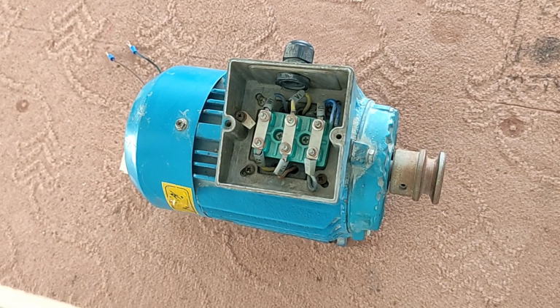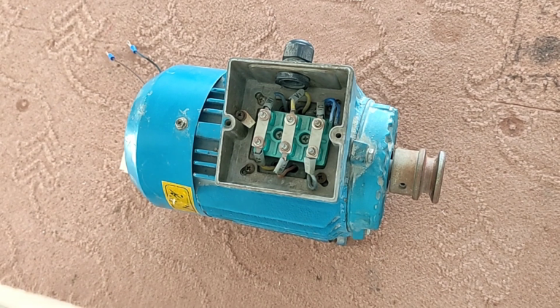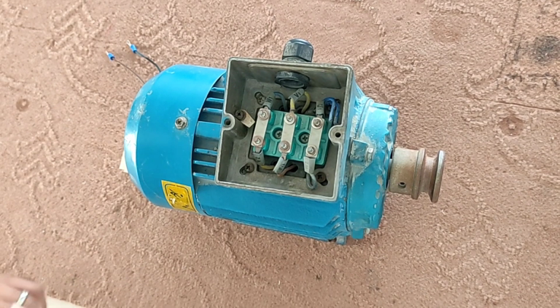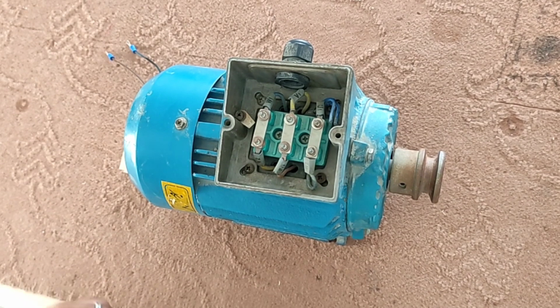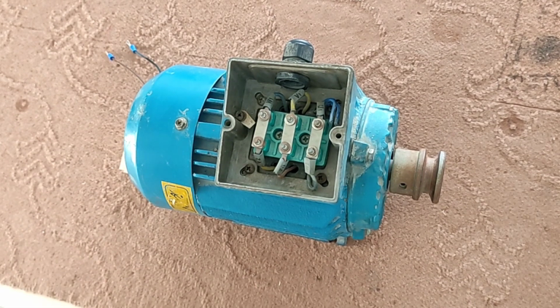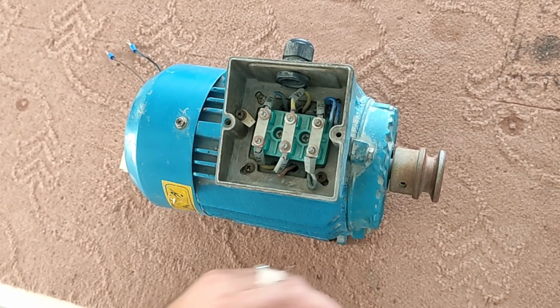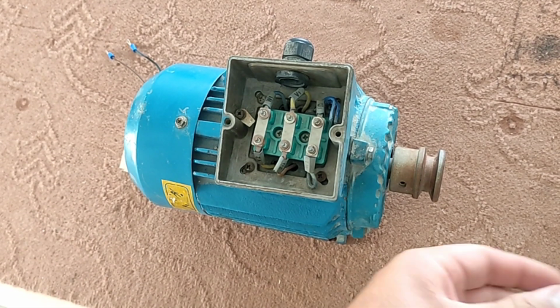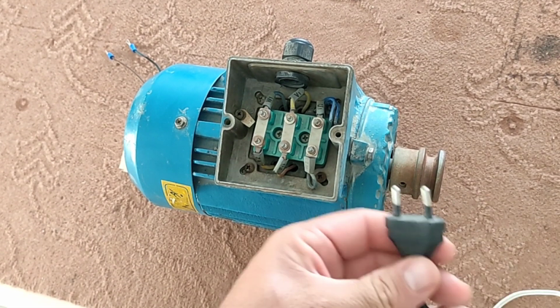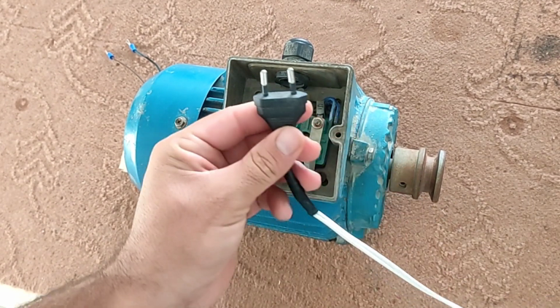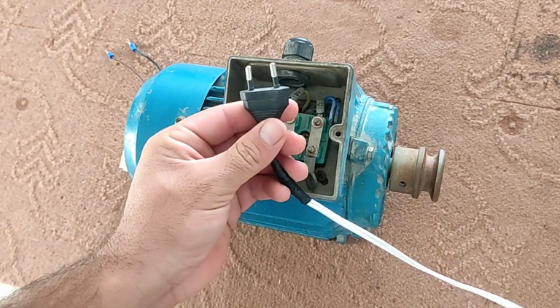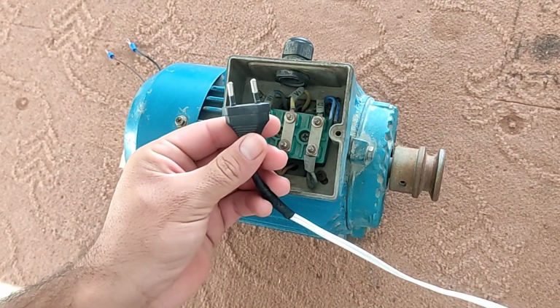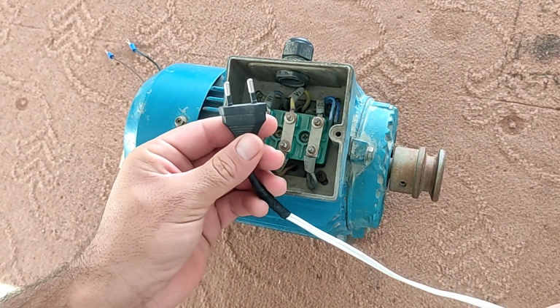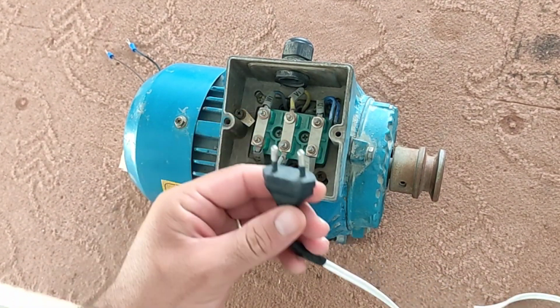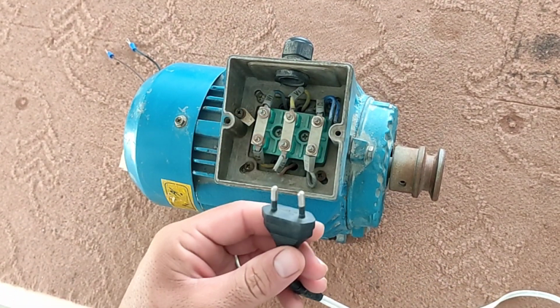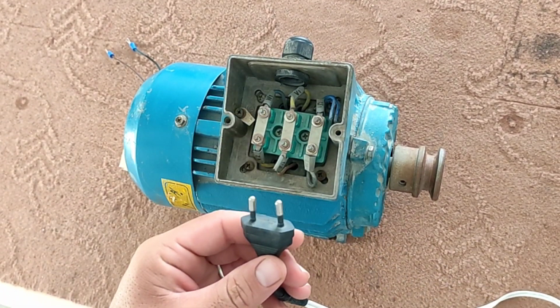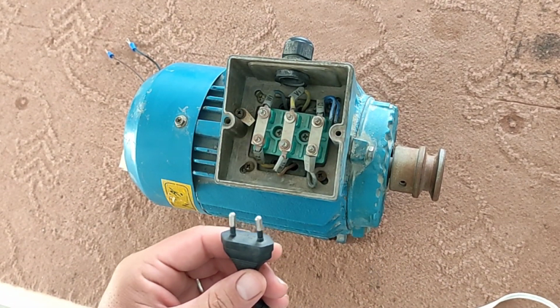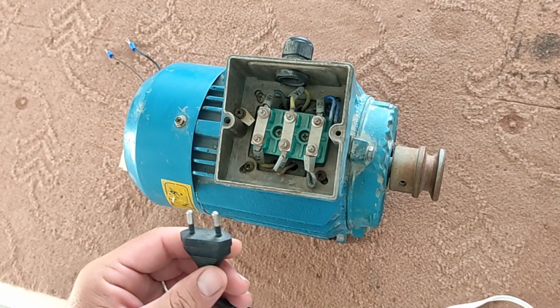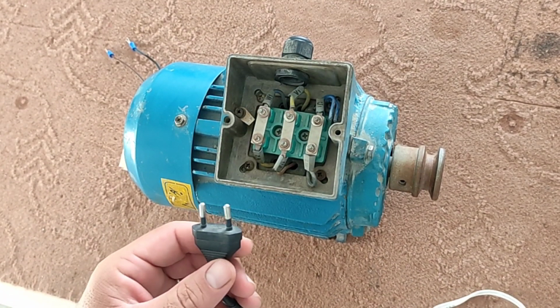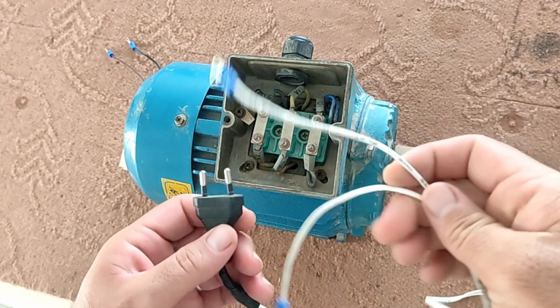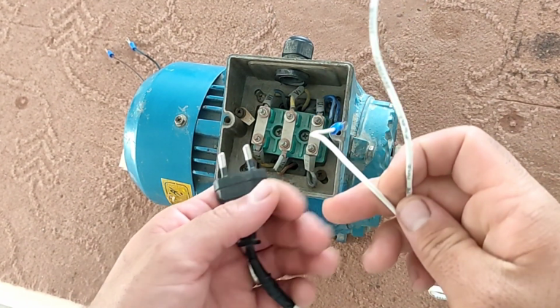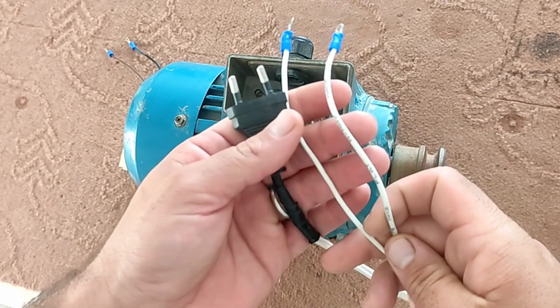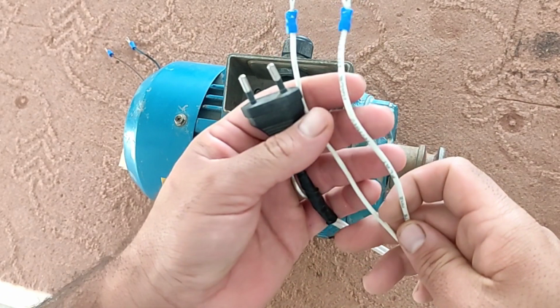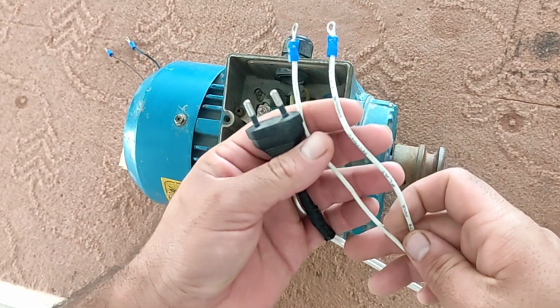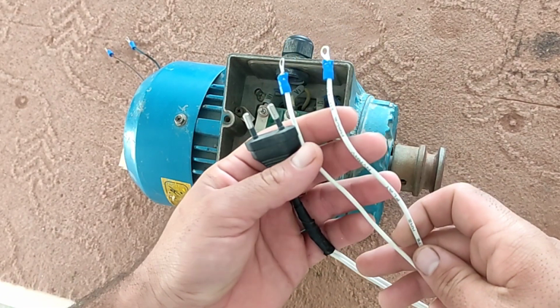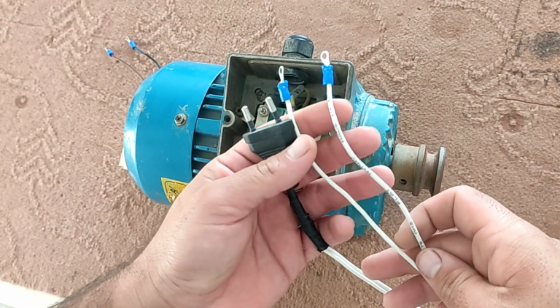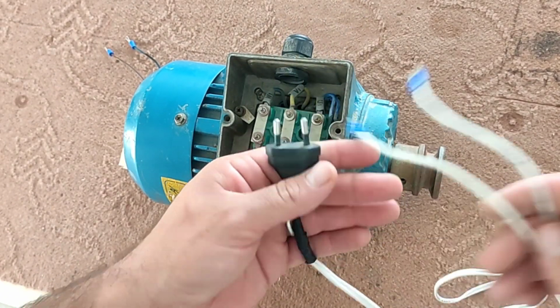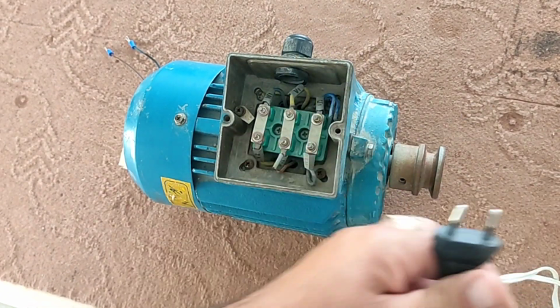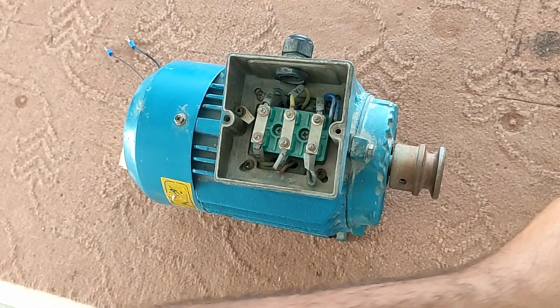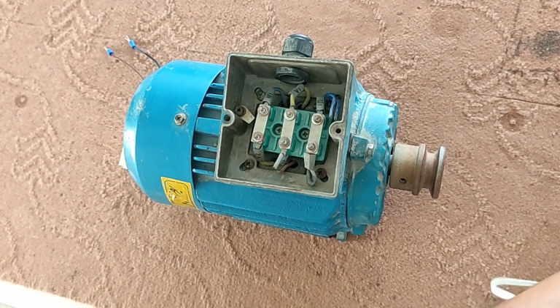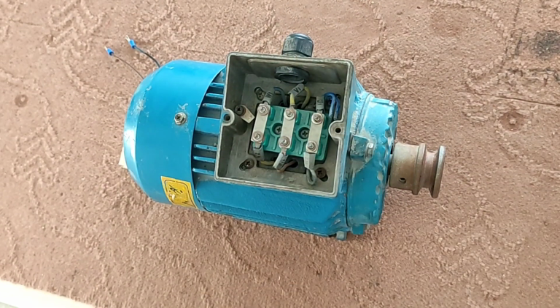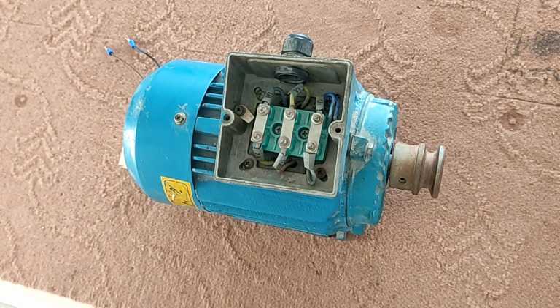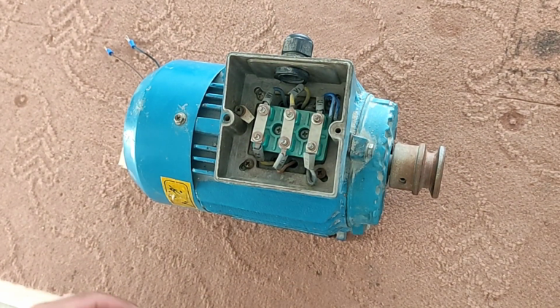In this video, we turn on this three-phase motor by using this electric plug, one of which contains the phase wire and one of which contains the neutral wire.